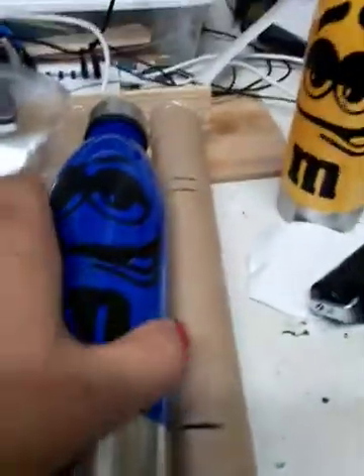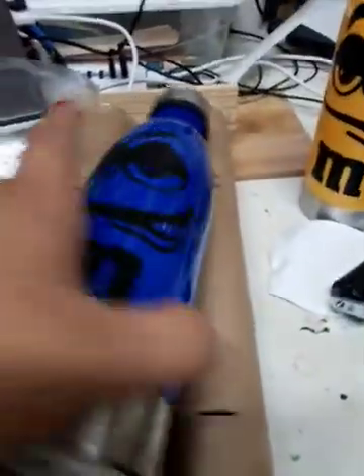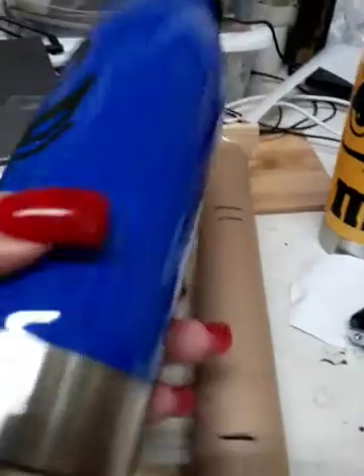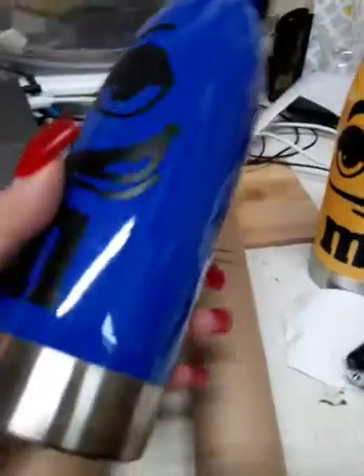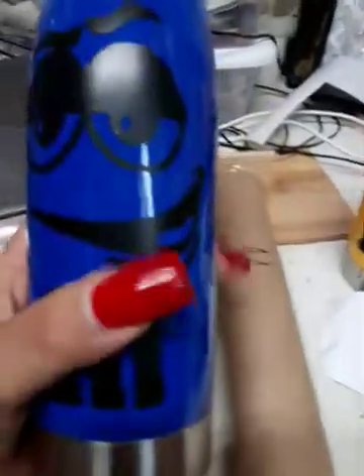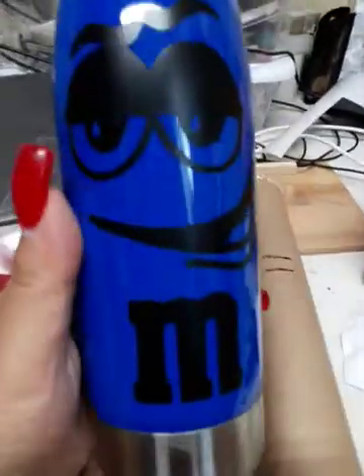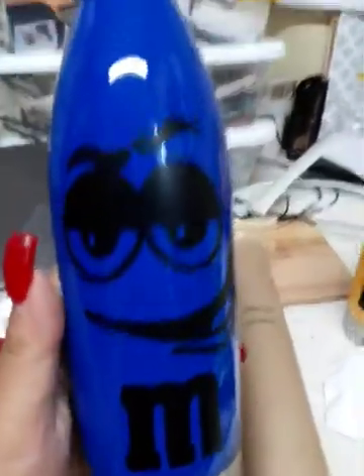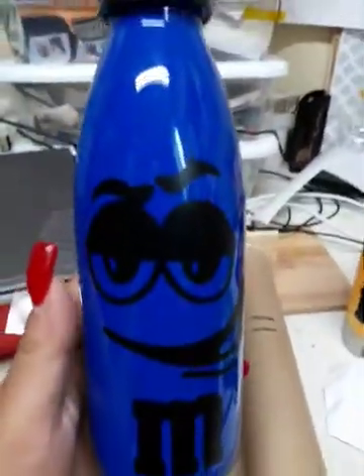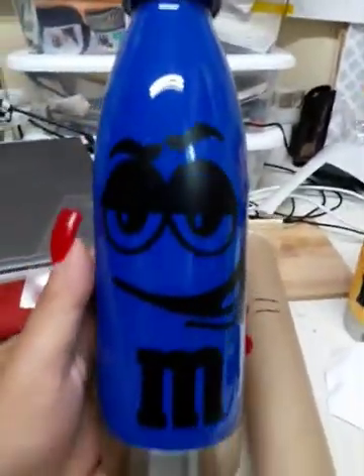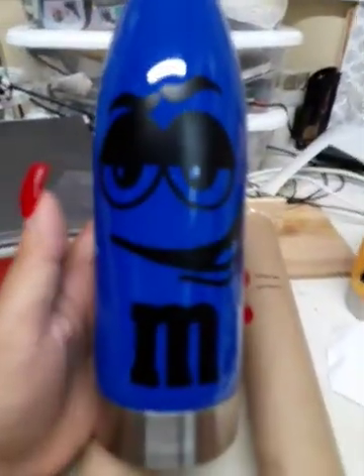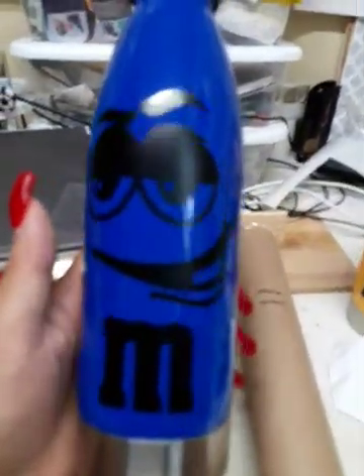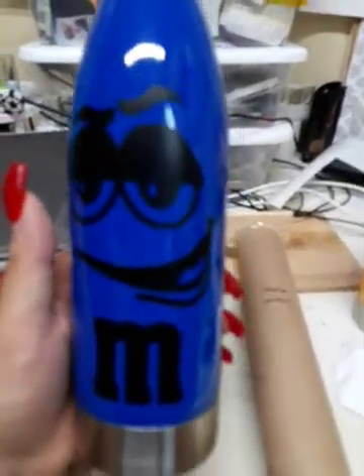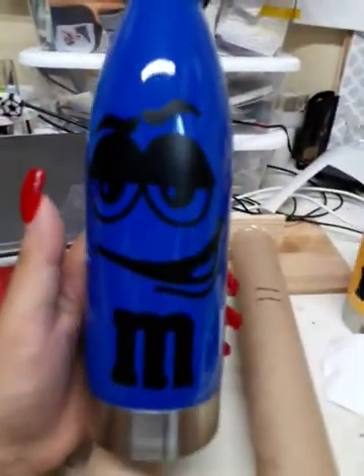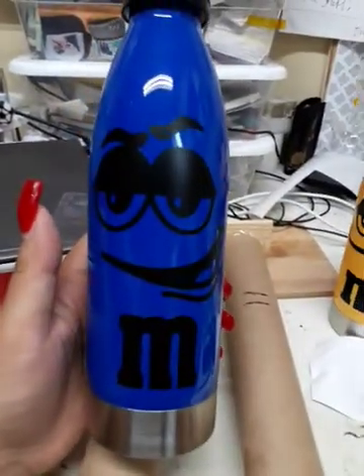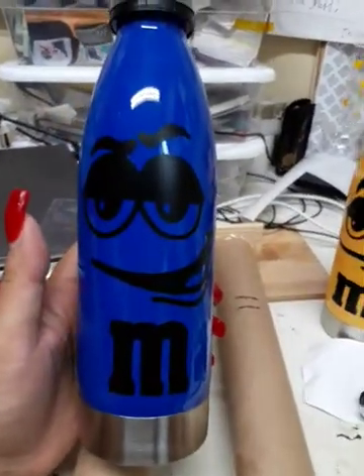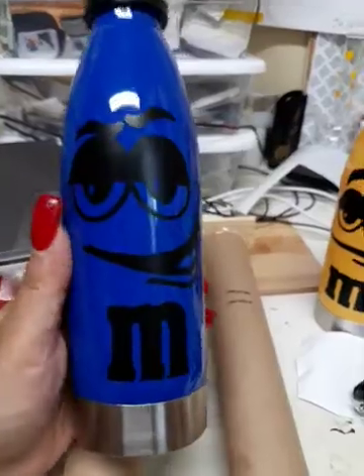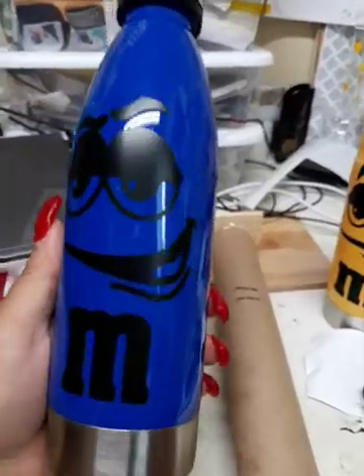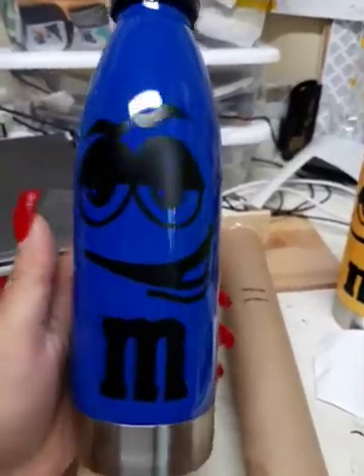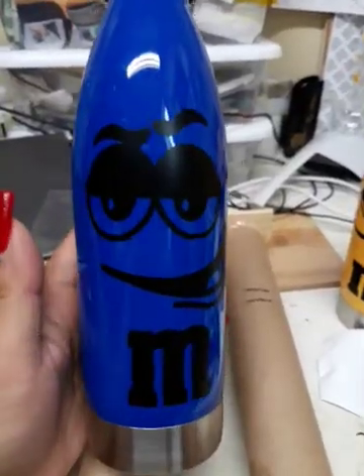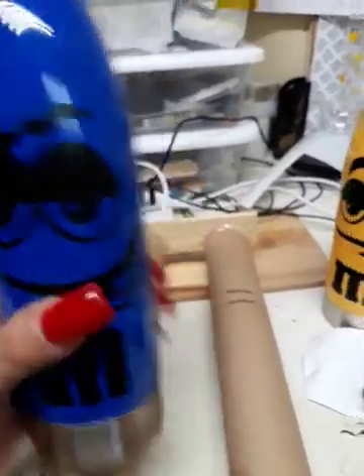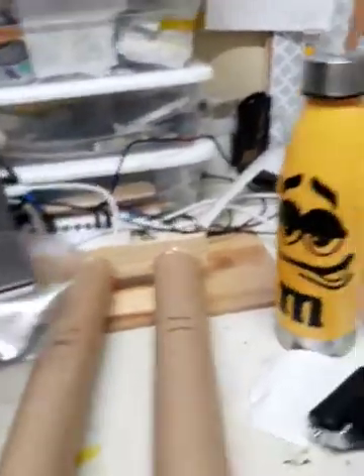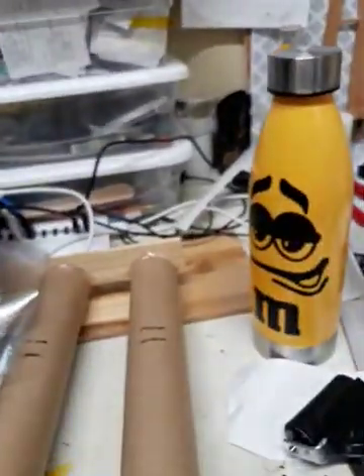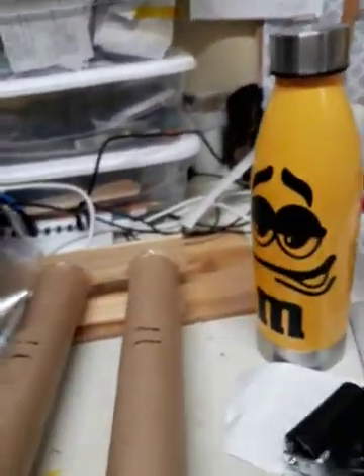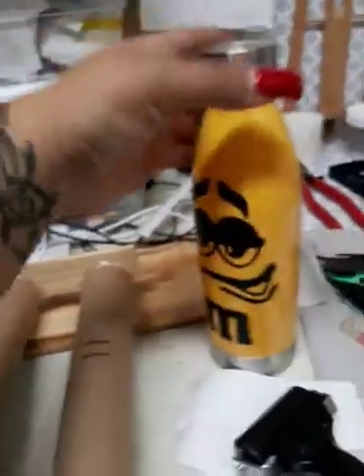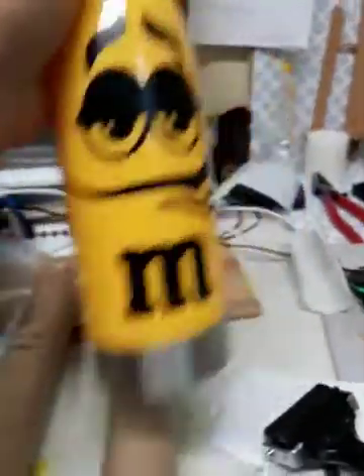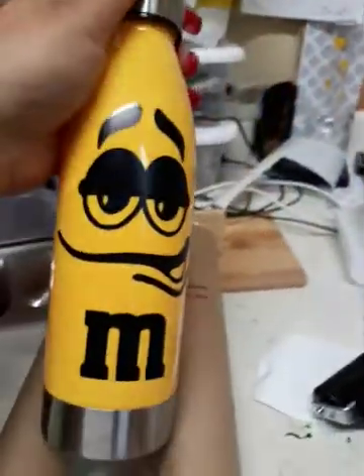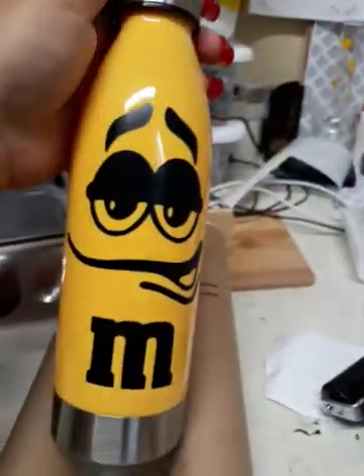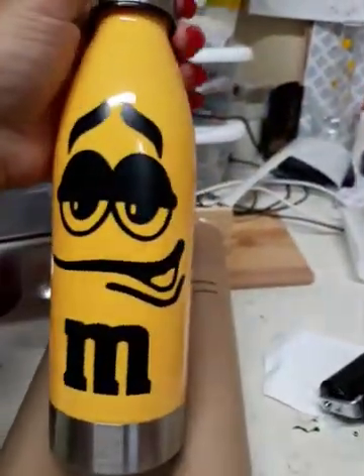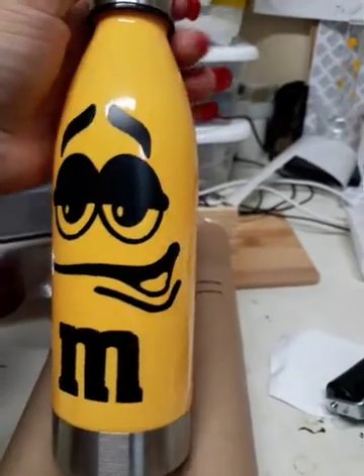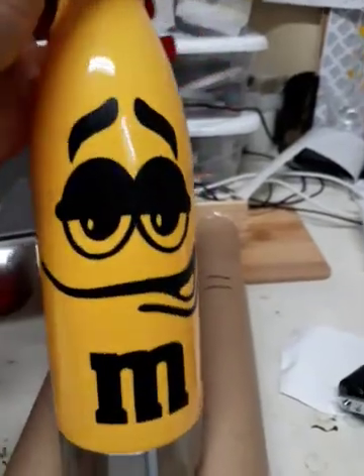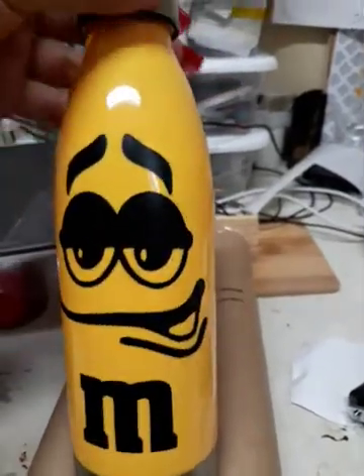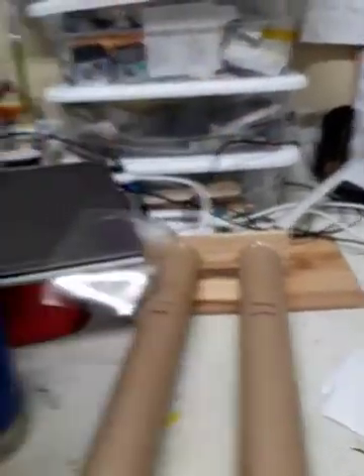After trying one with the white background, I decided this looks much better — the white background did not work. So we're going with this. I did the blue one and this is the yellow one. I love it, it's nice.